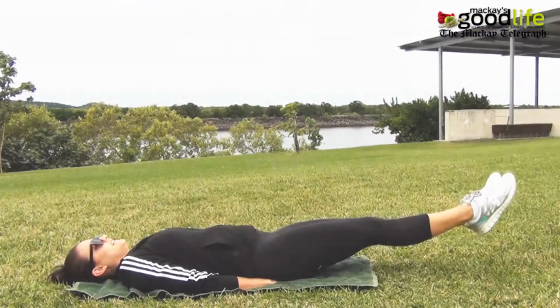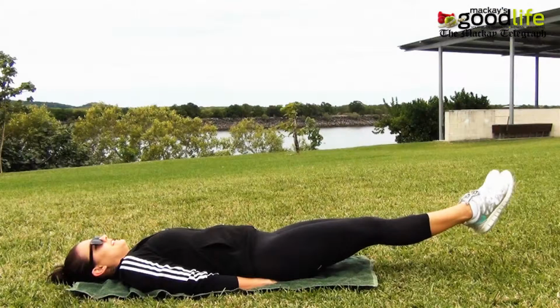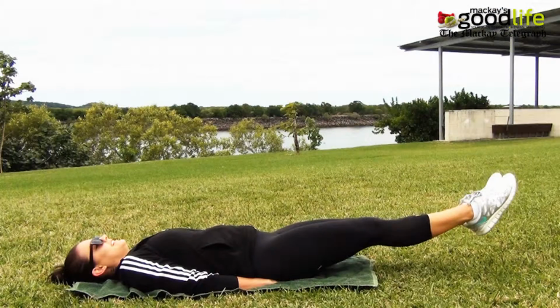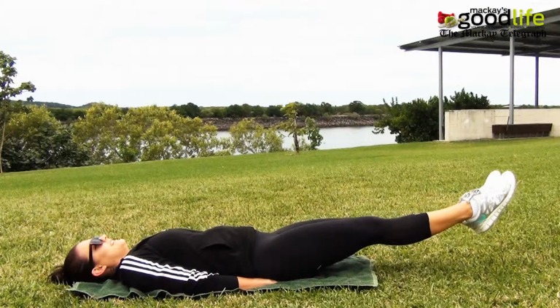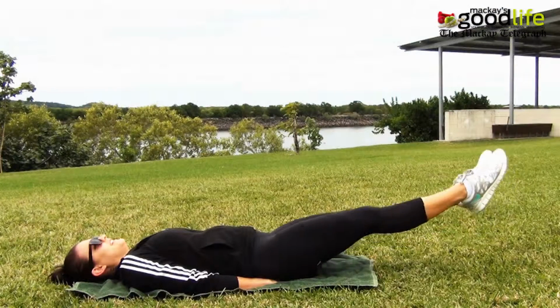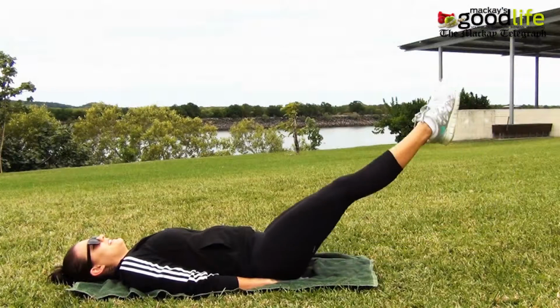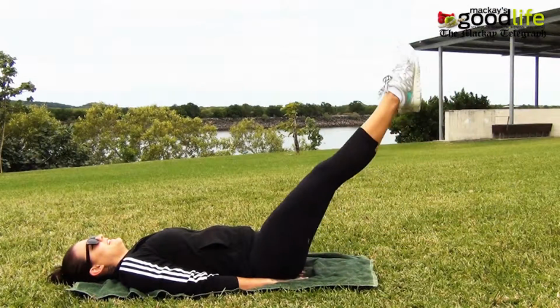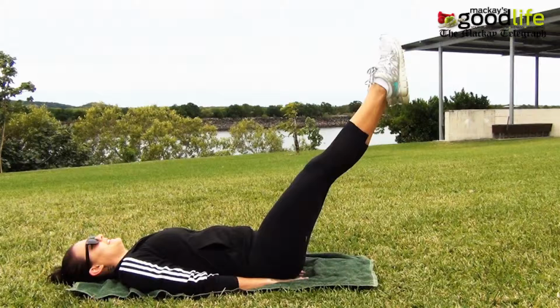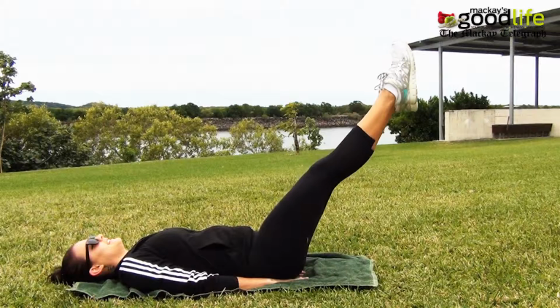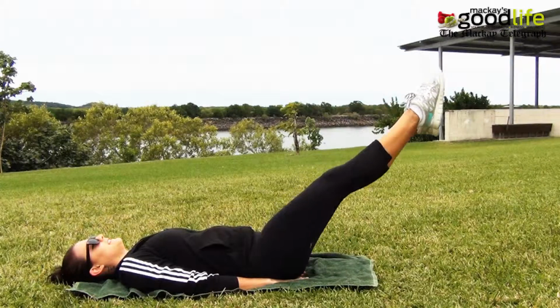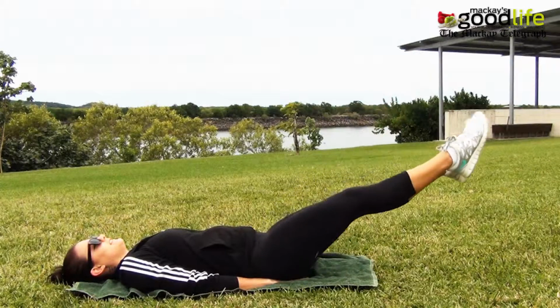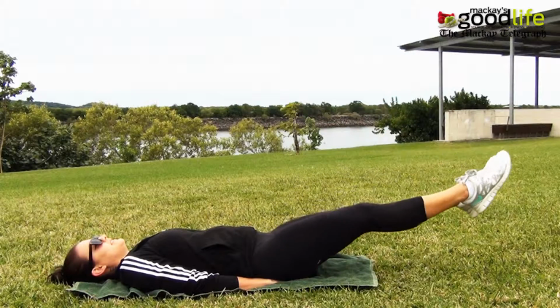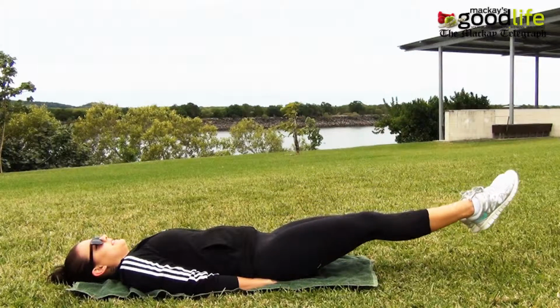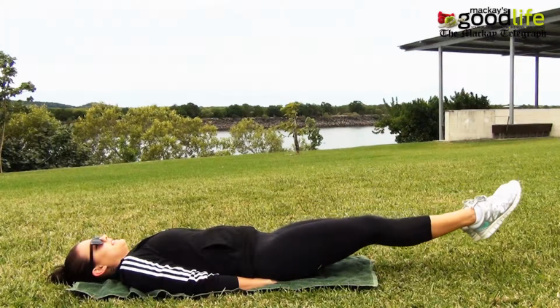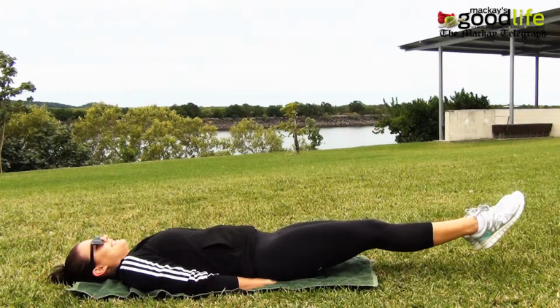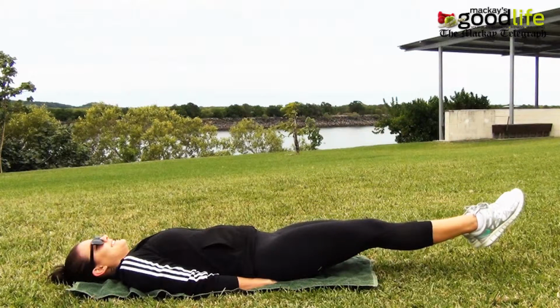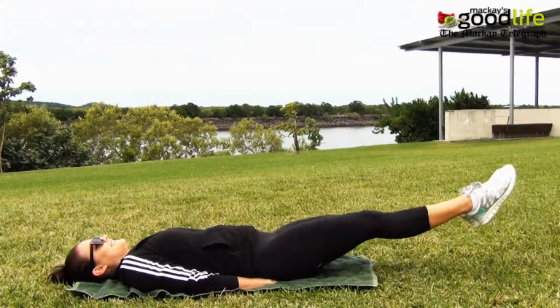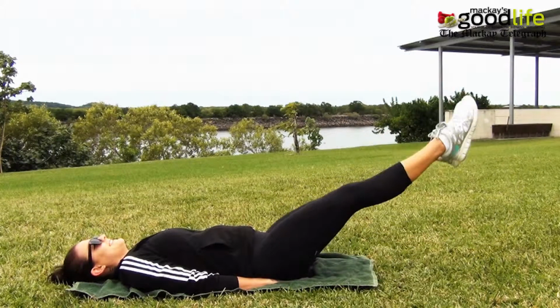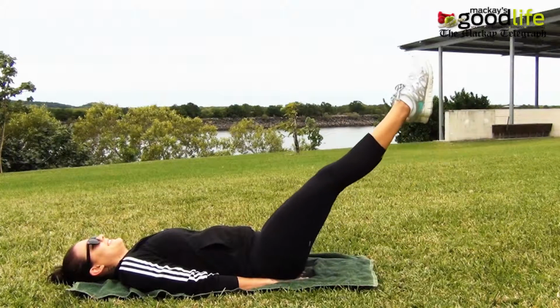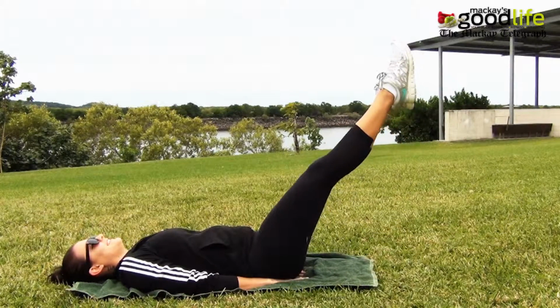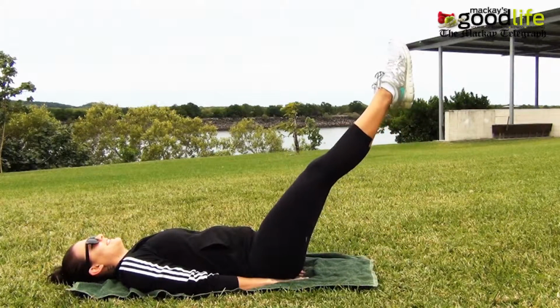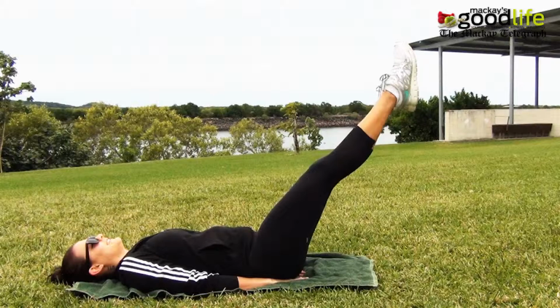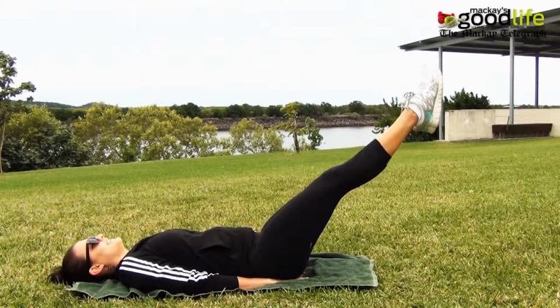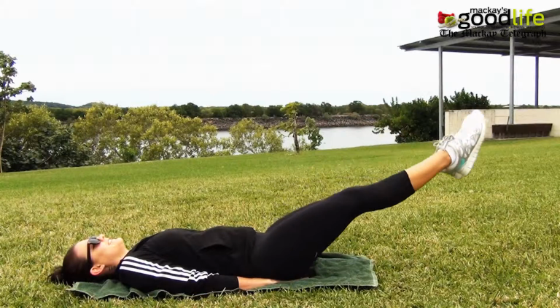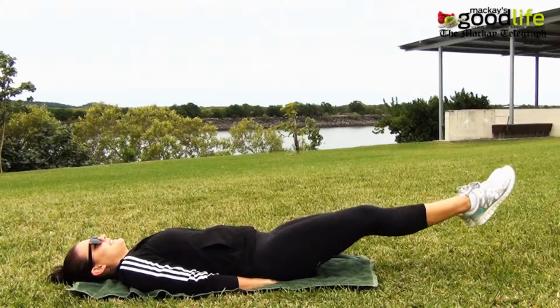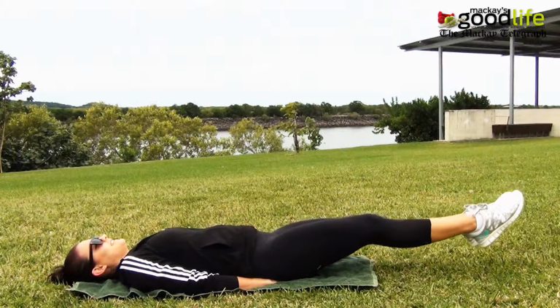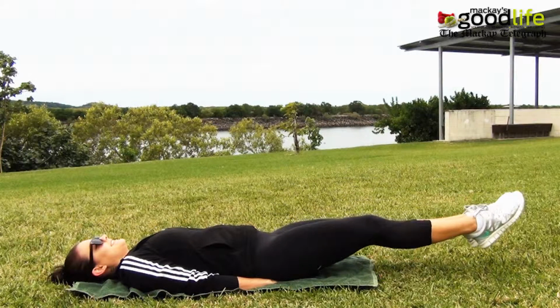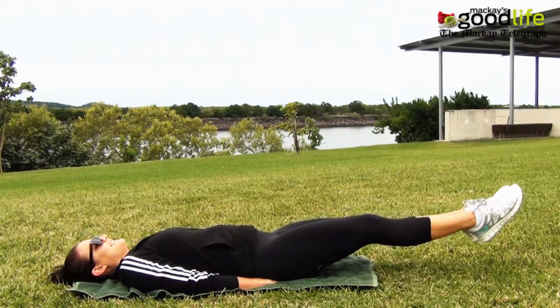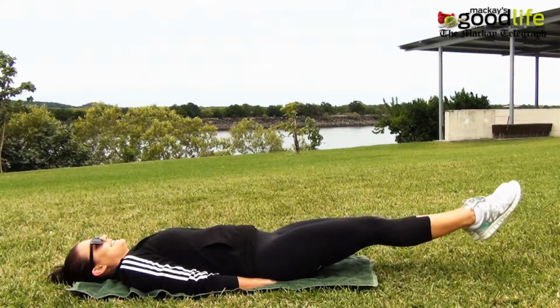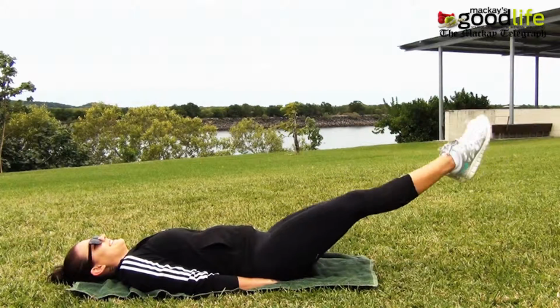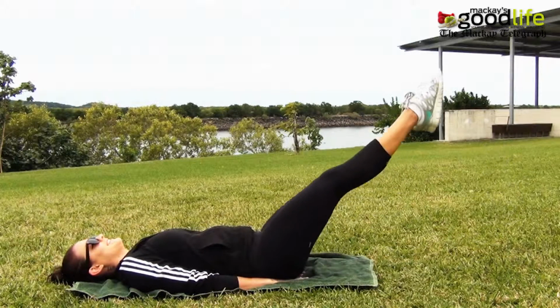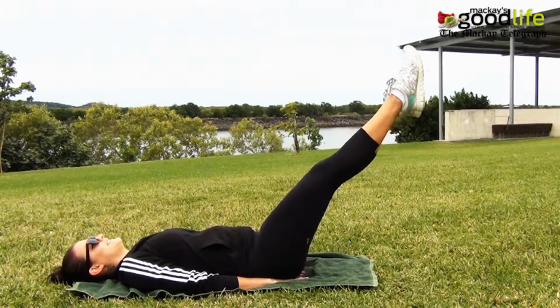Laying on your back, place both your hands under your bum for support and raise your legs six inches off the ground. Hold, raise to 45 degrees, hold and repeat for 20.